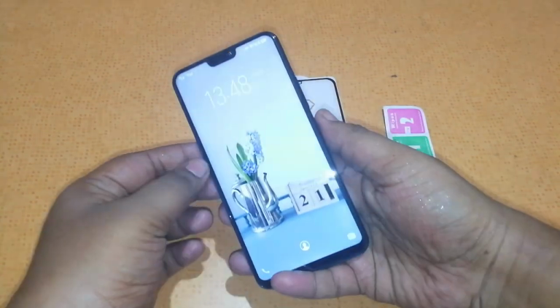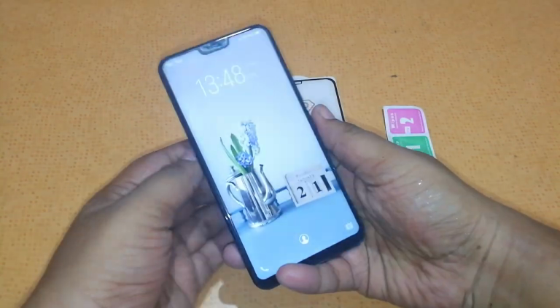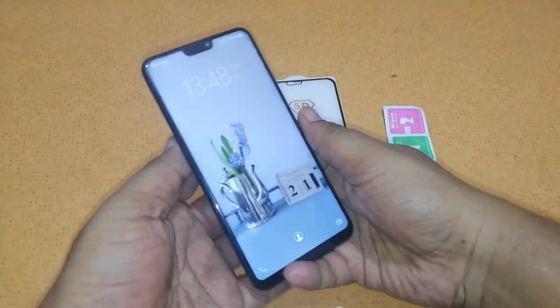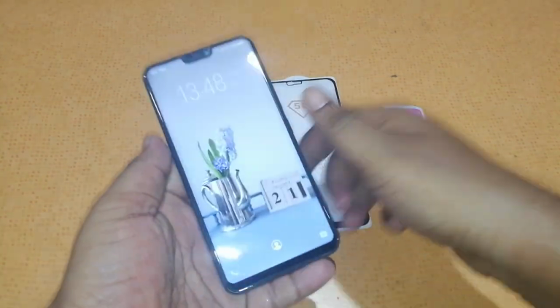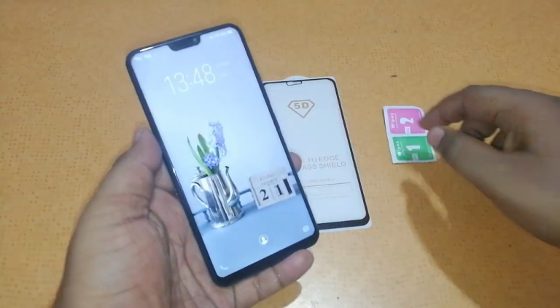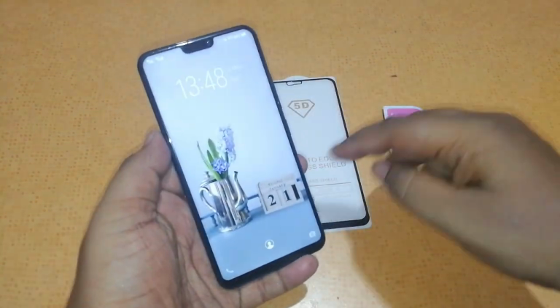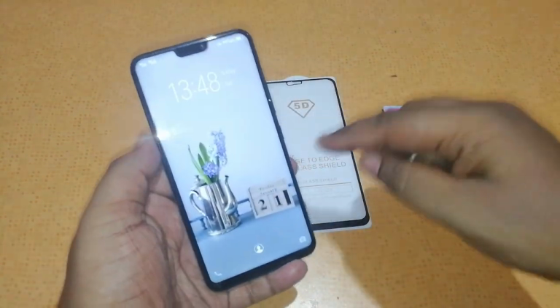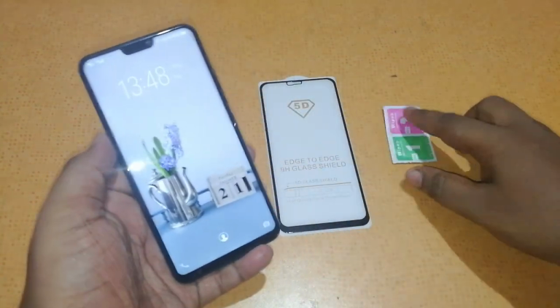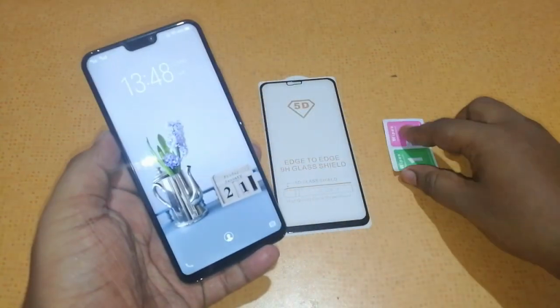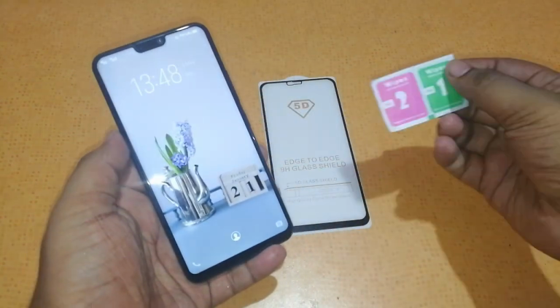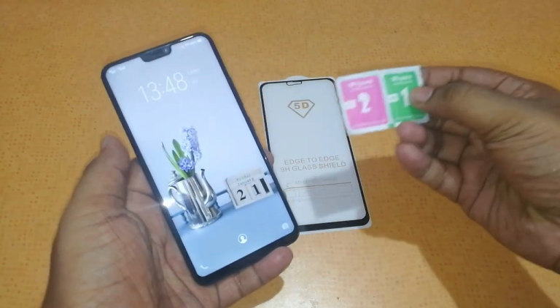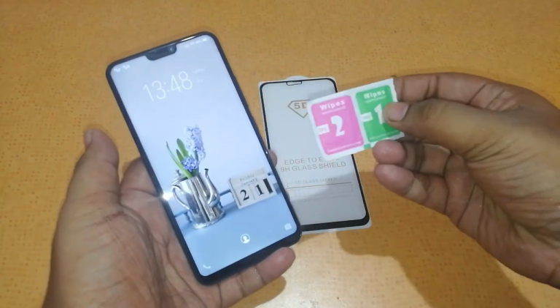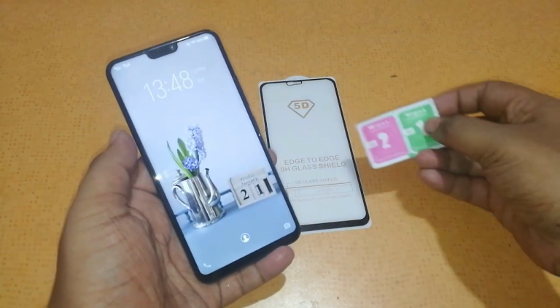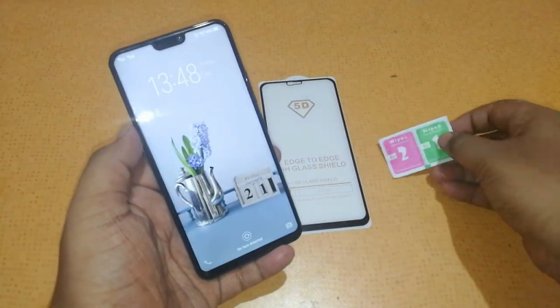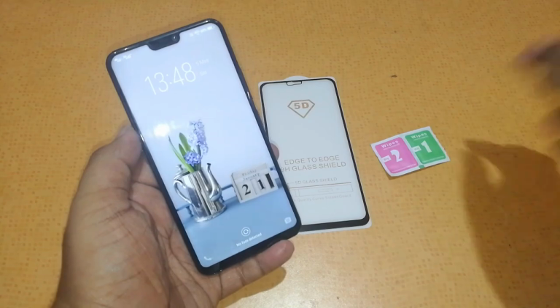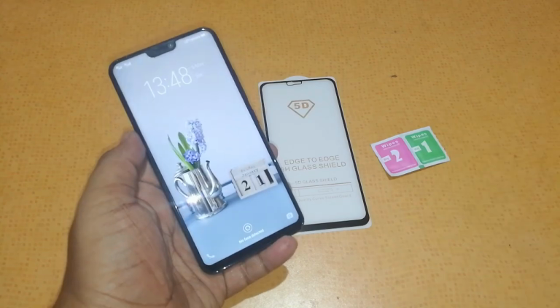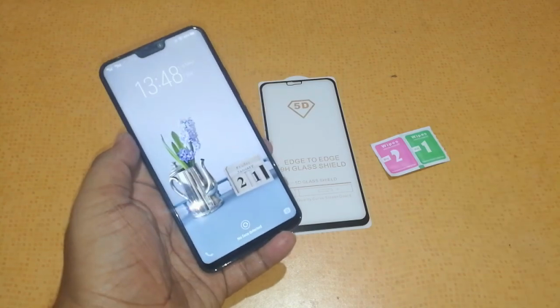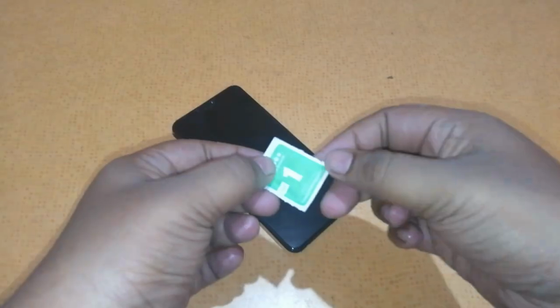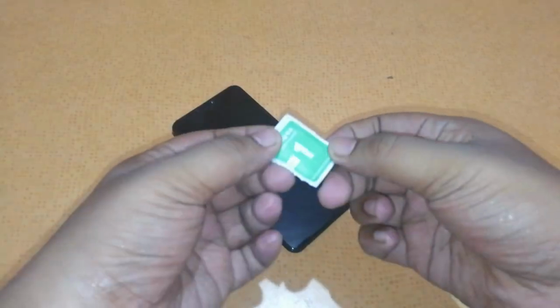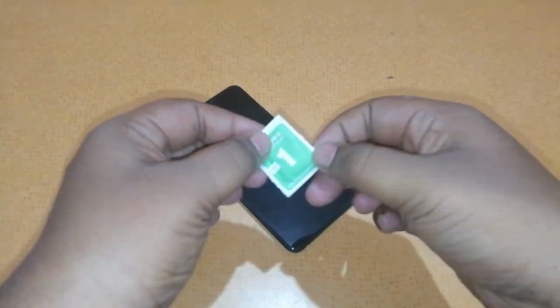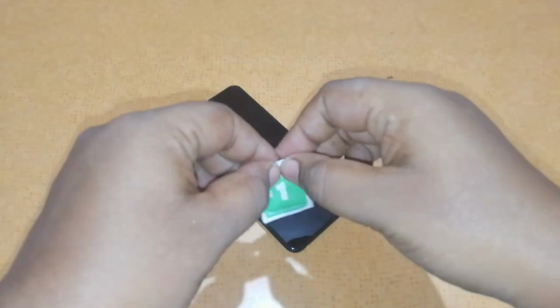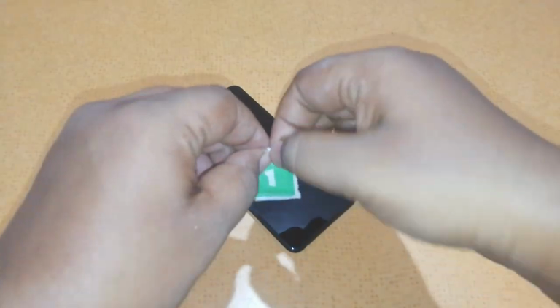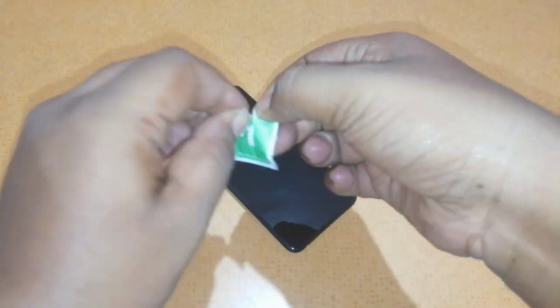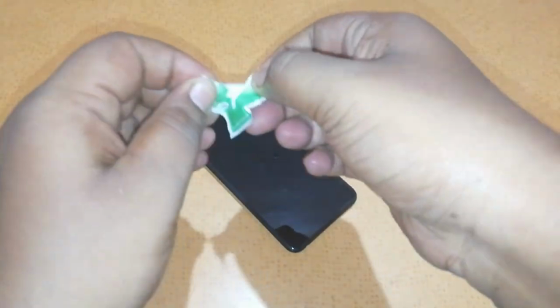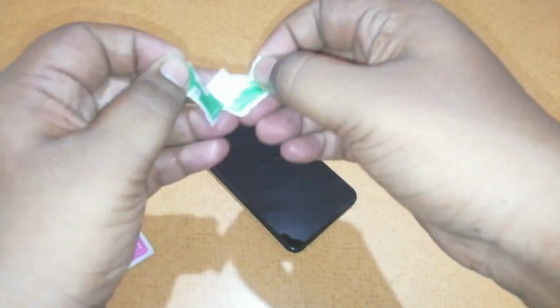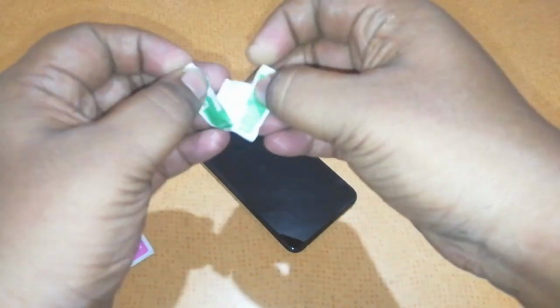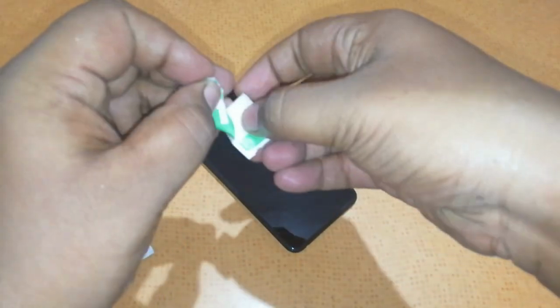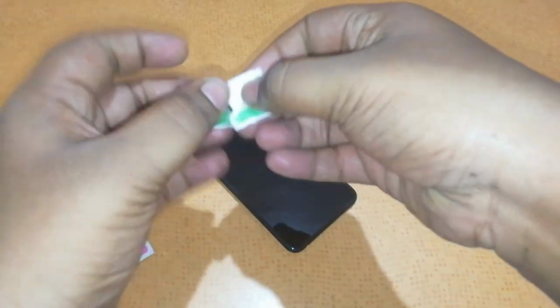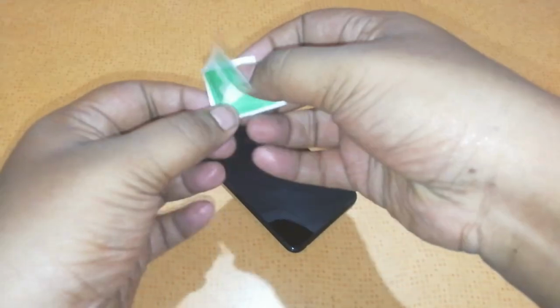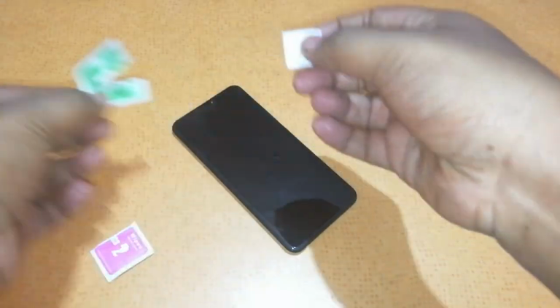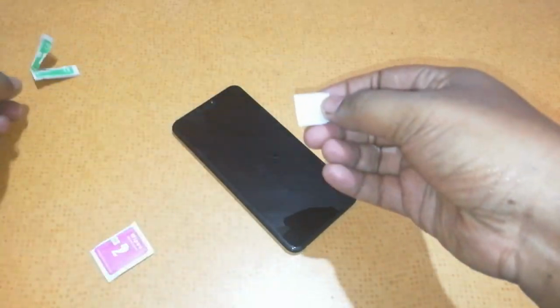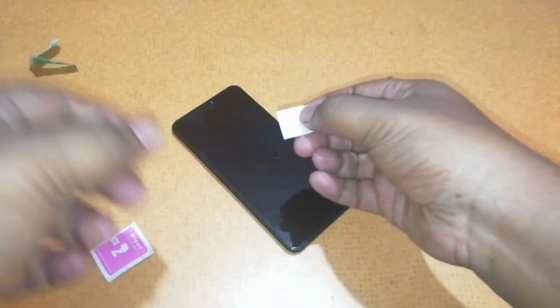Now we have to clean the Vivo V9 glass. Let's clean the glass now — we will take the wet wipes first and clean it. Here are the wet wipes.